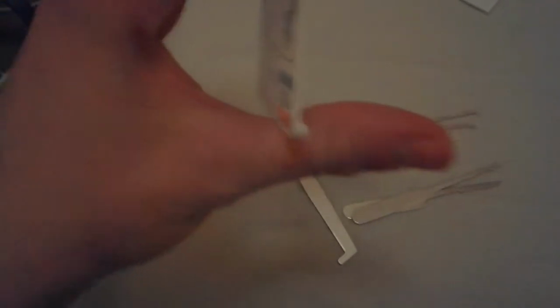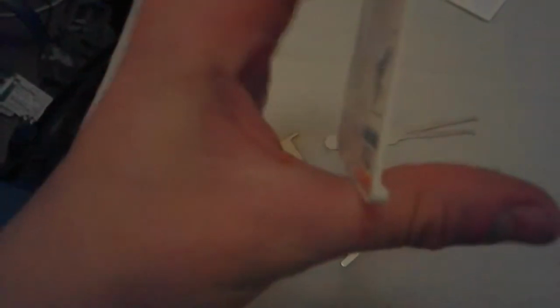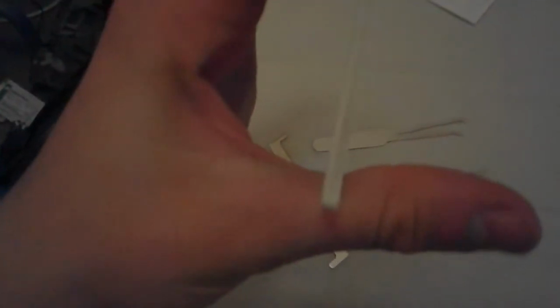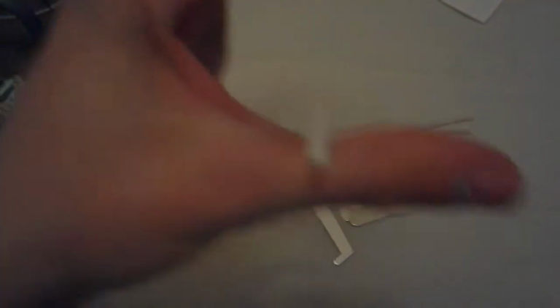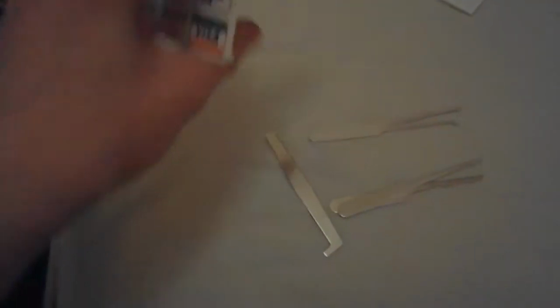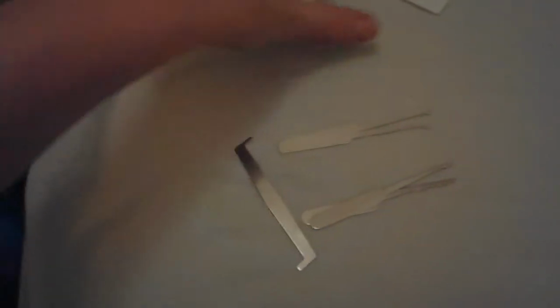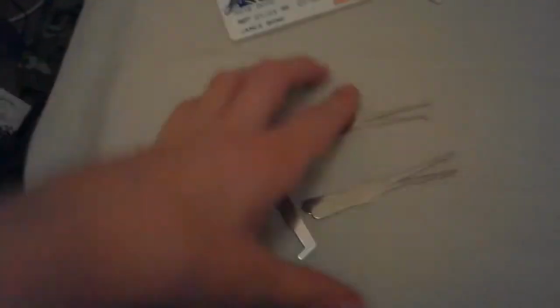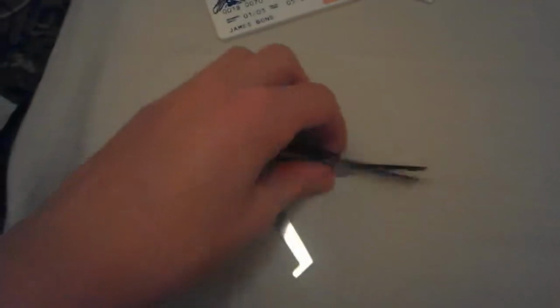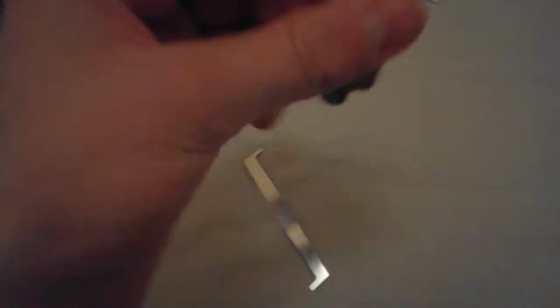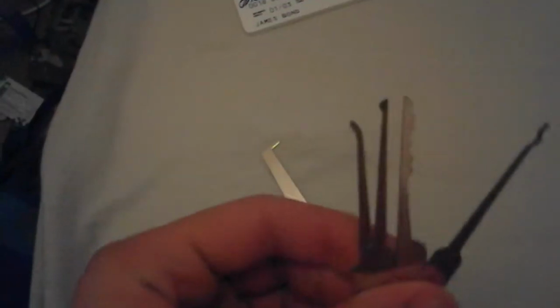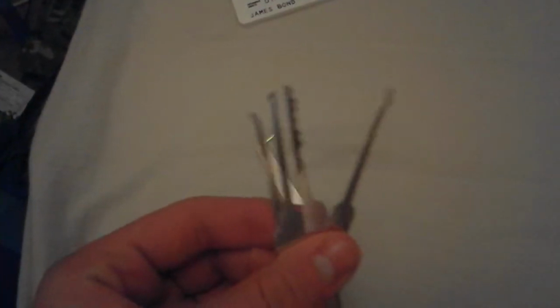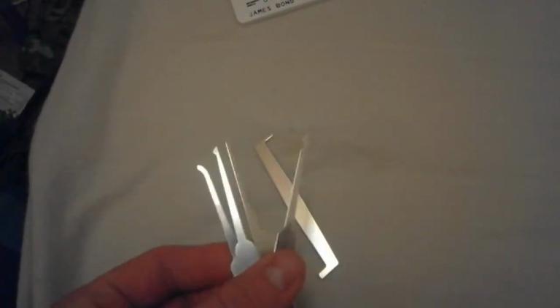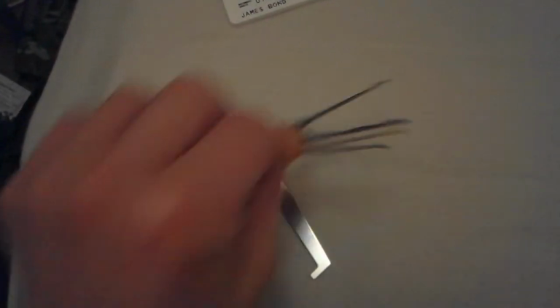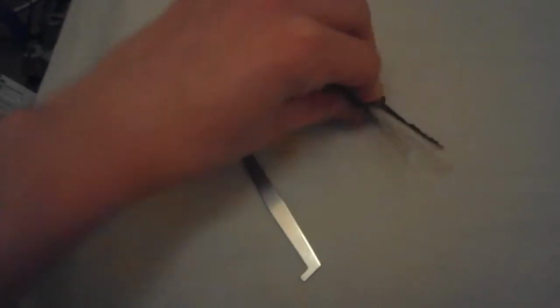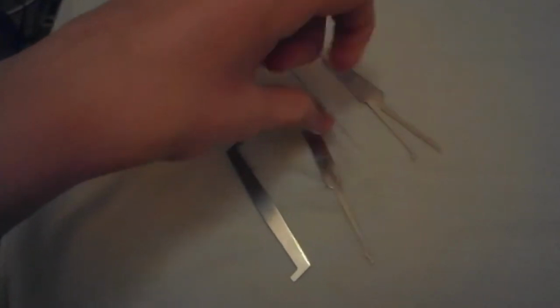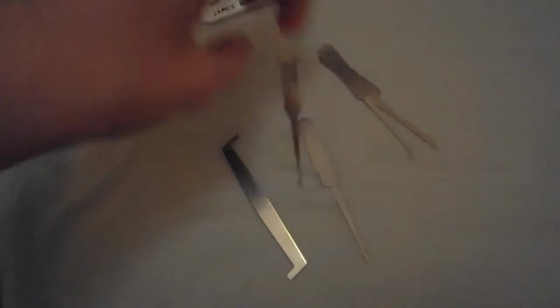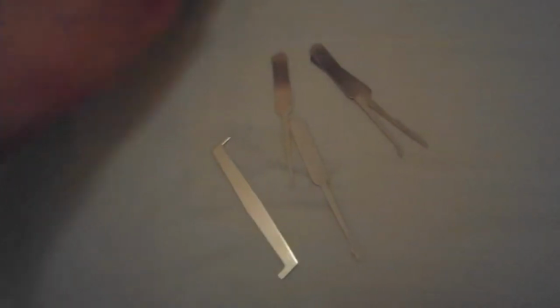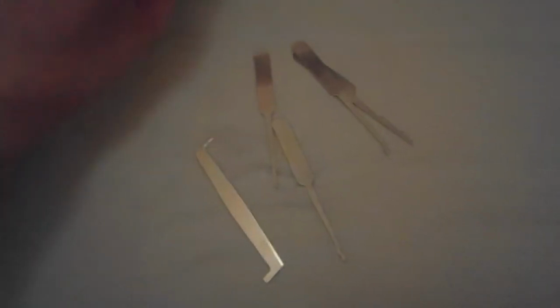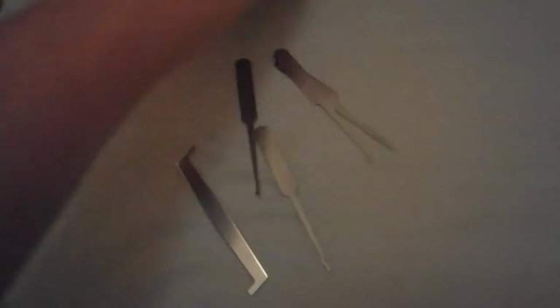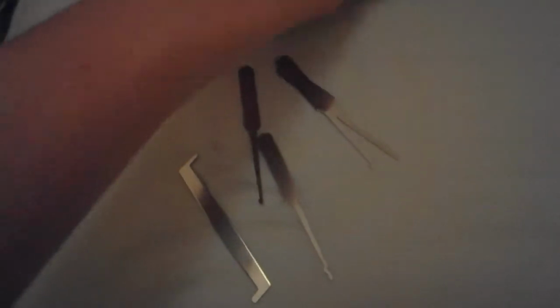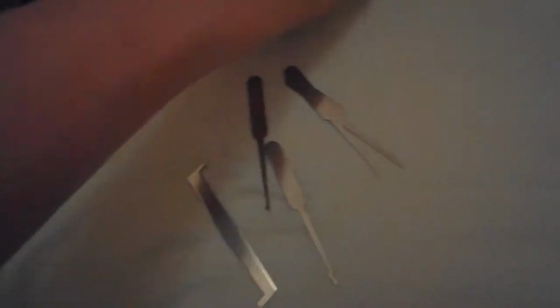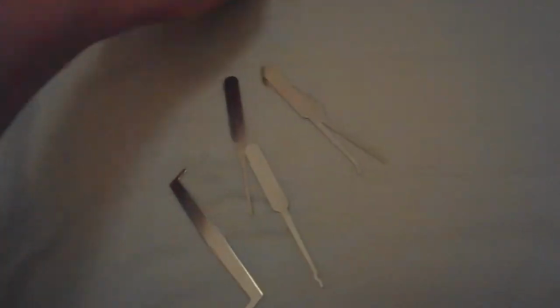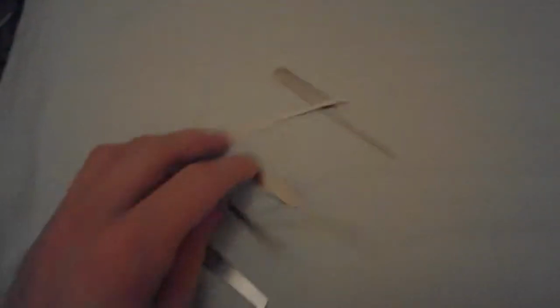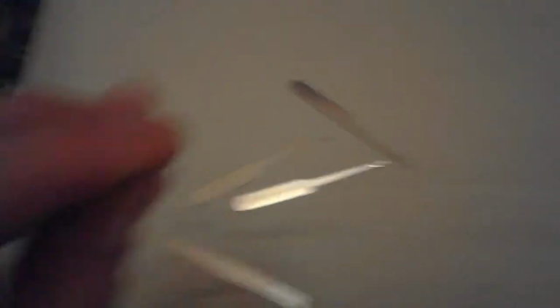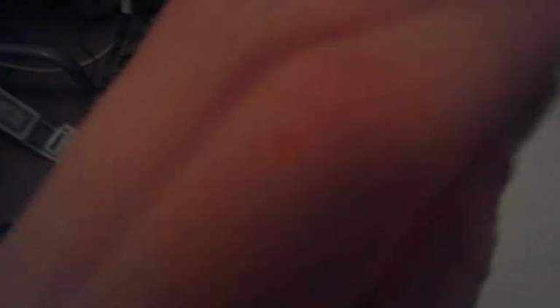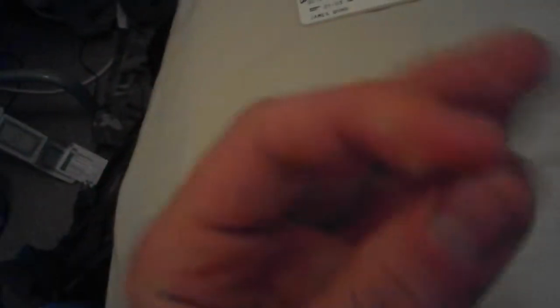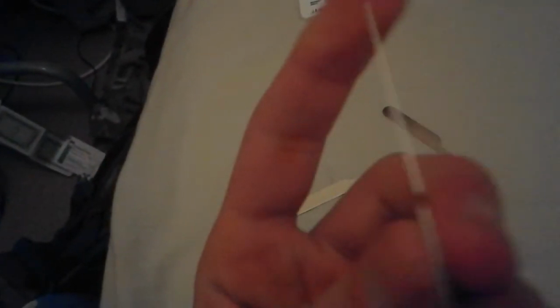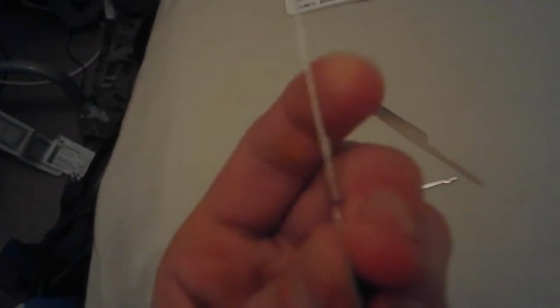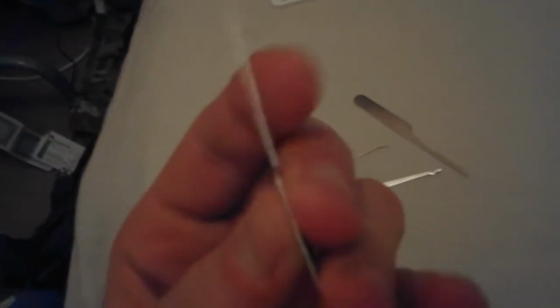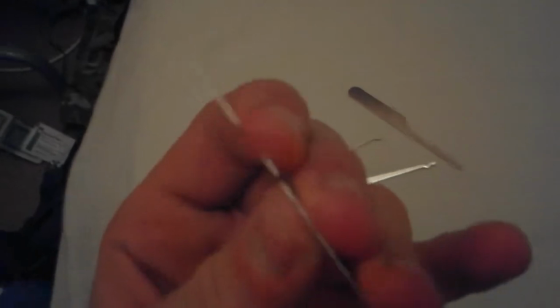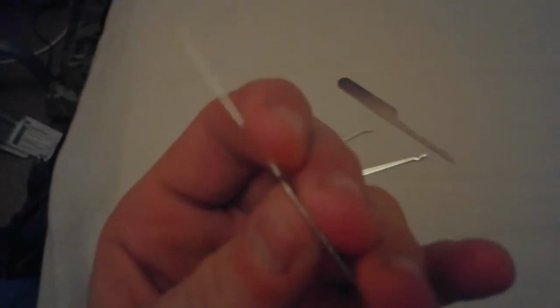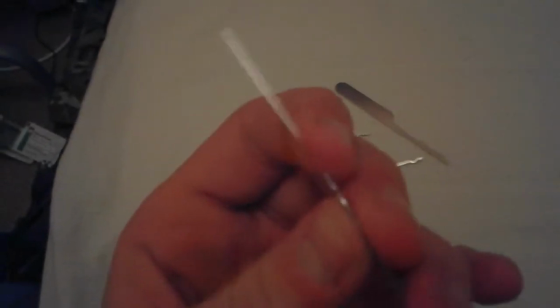It's quite thick — that's the only problem with it. If it were a bit thinner it'd be a bit better, so it'd be more realistic. The tools themselves are pretty good; I've been able to pick quite a few locks with them so far.